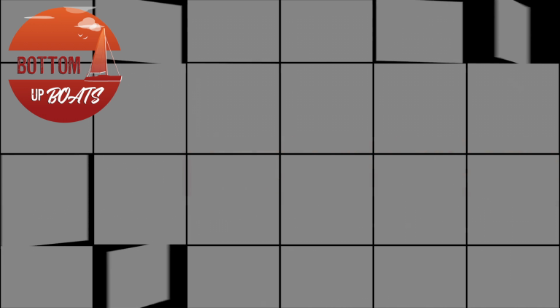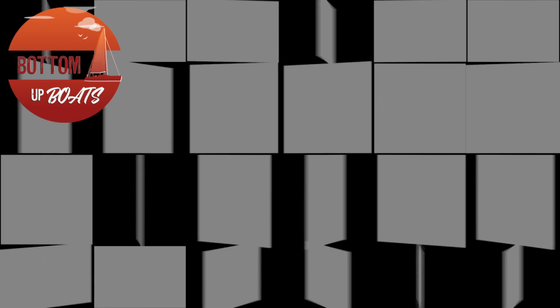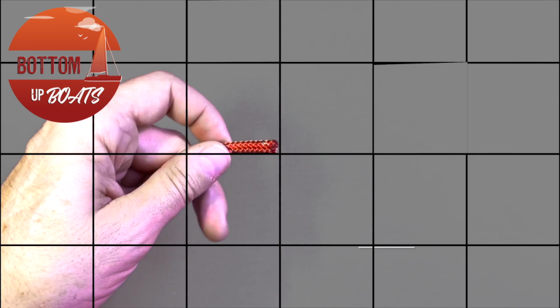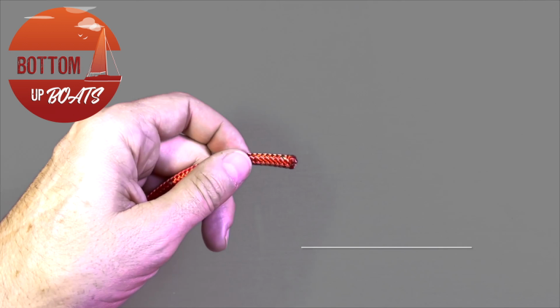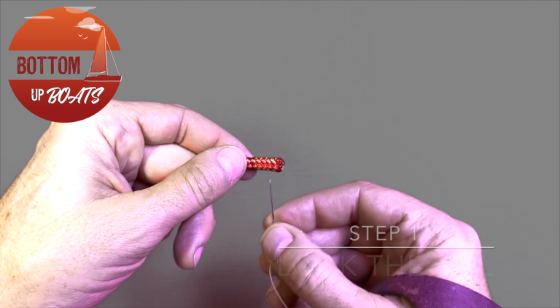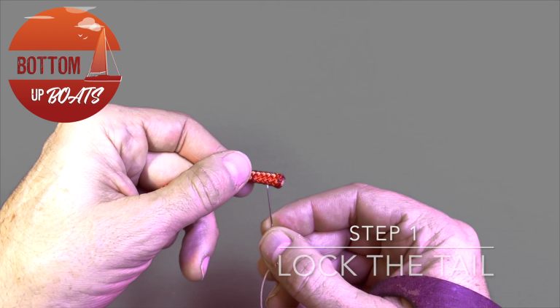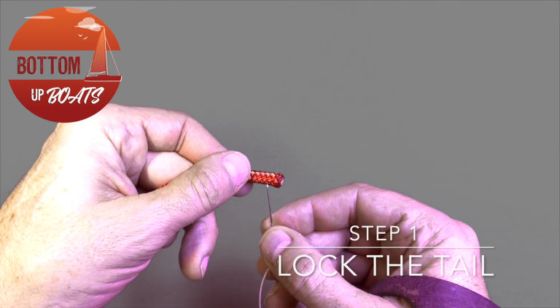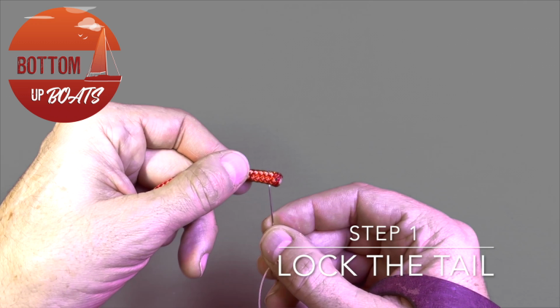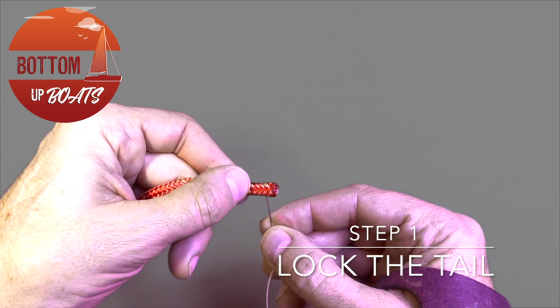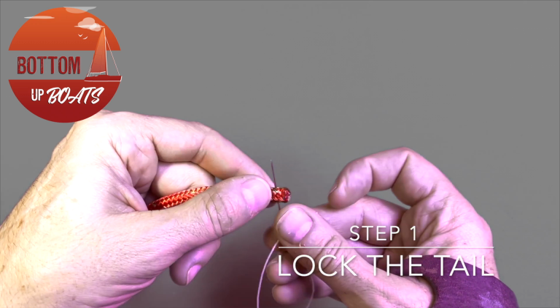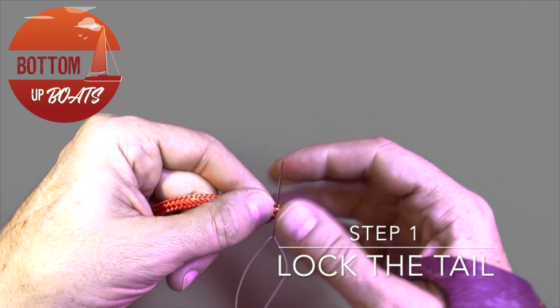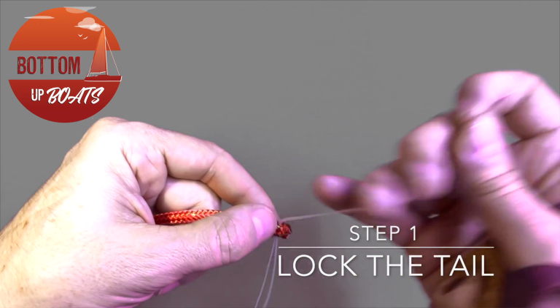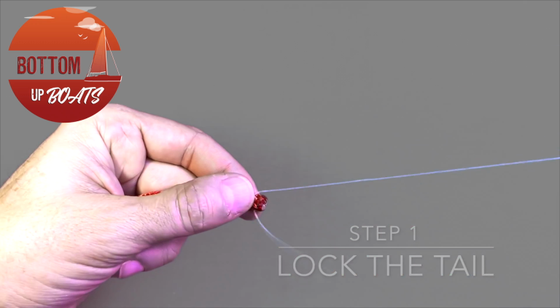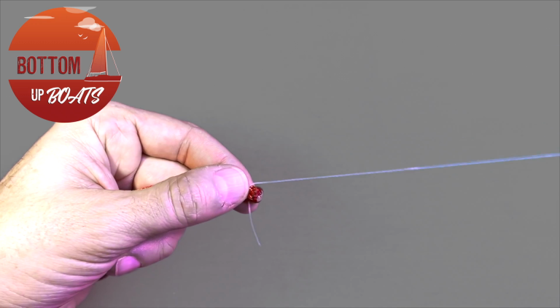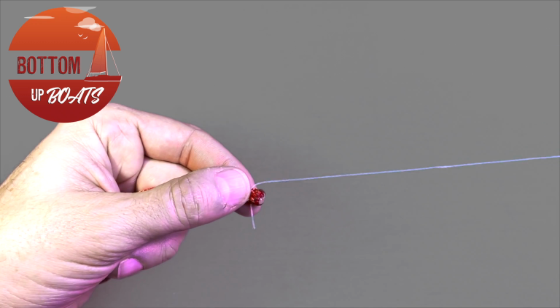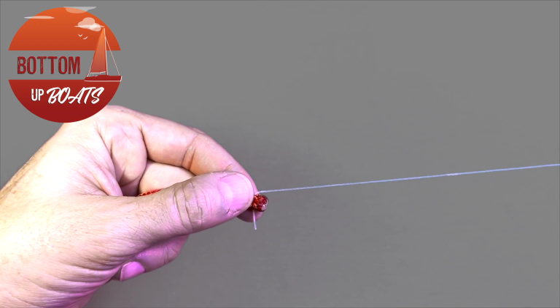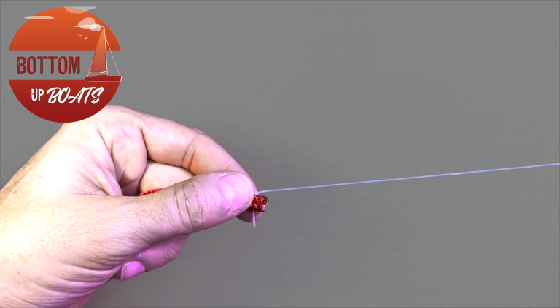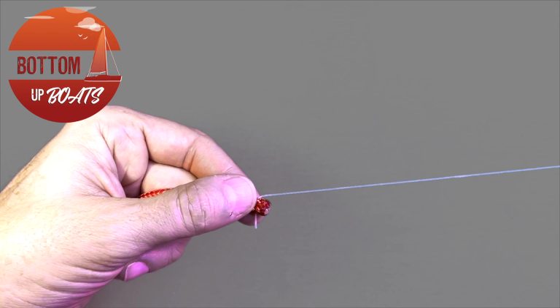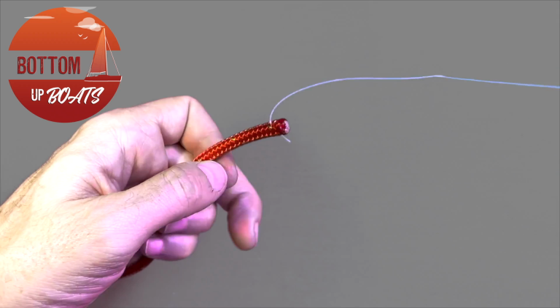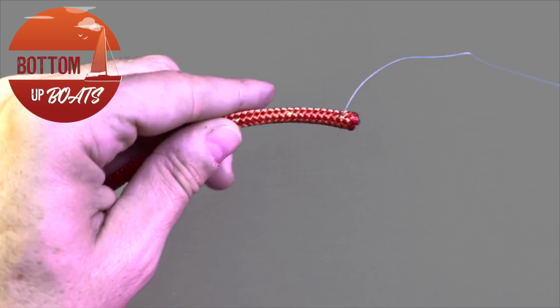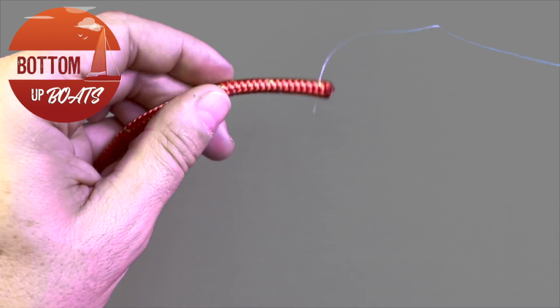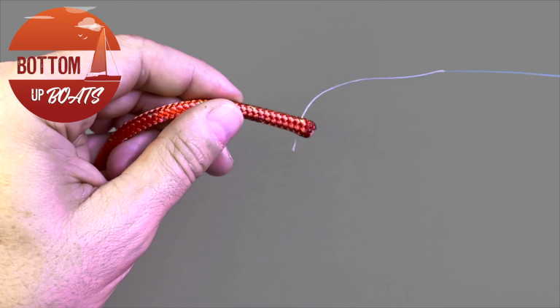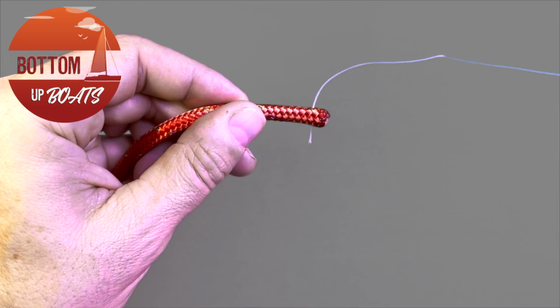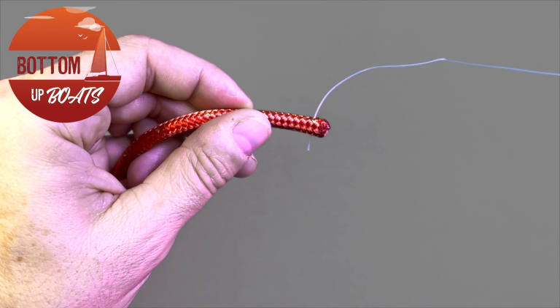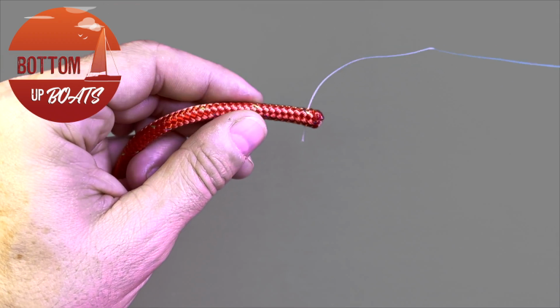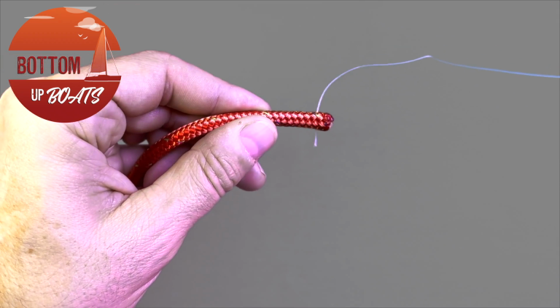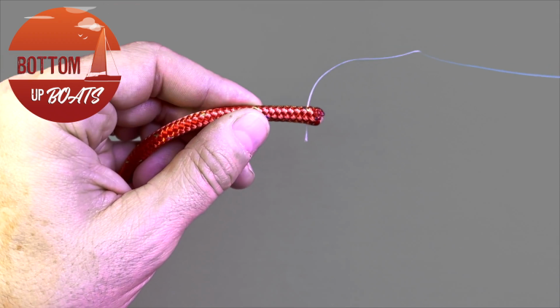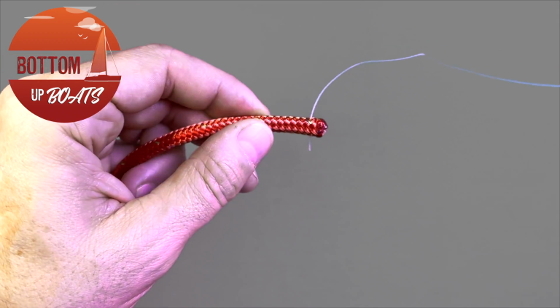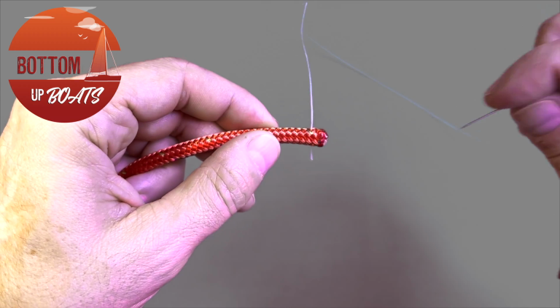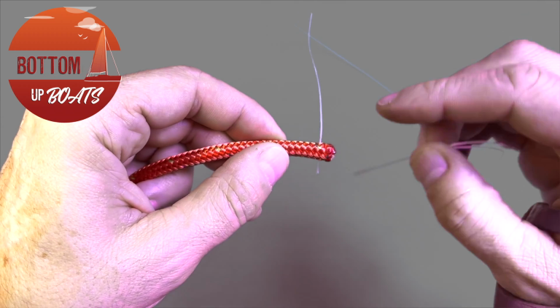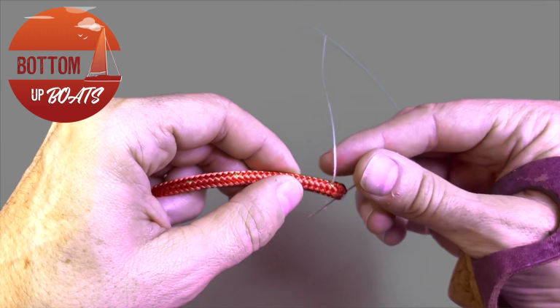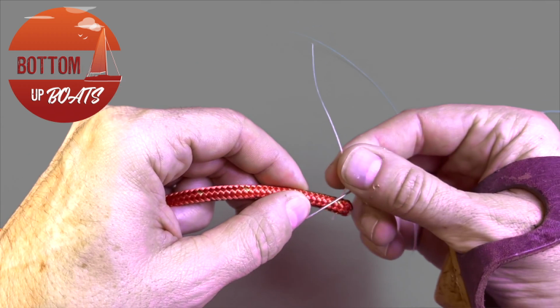Step one: take your needle pushing it through the rope as close to the end as possible, pulling it through and leaving three to four millimeters of tail at the bottom.